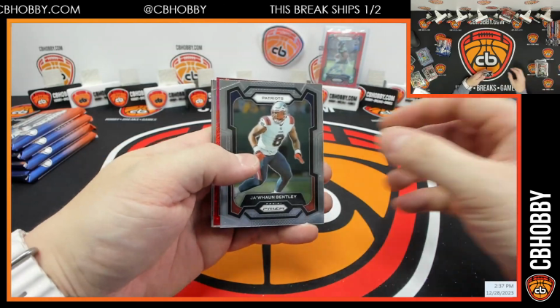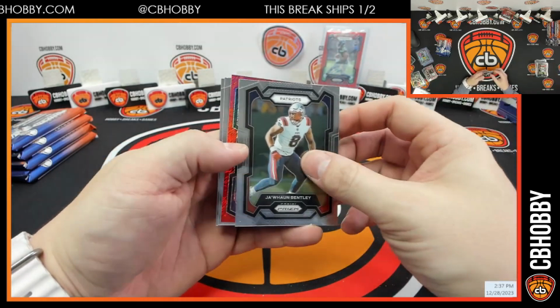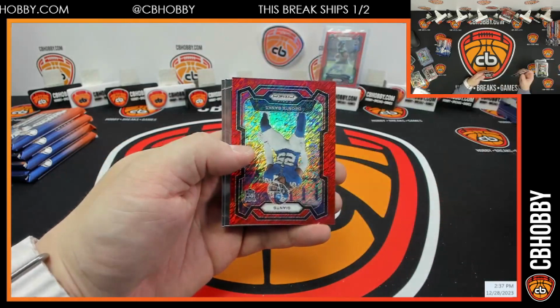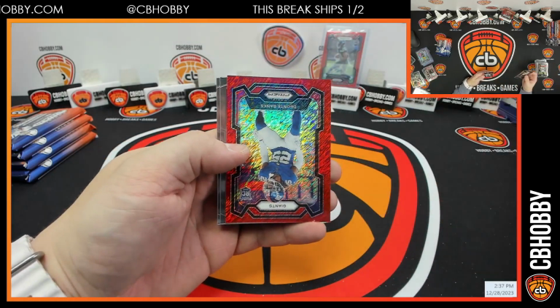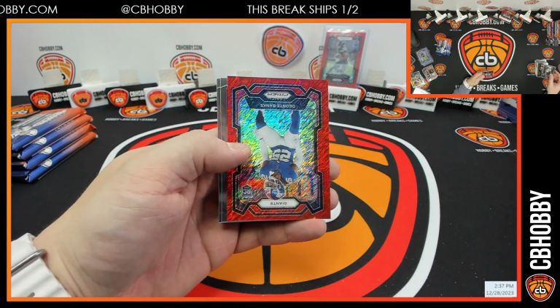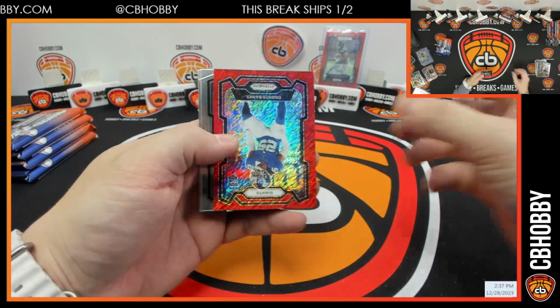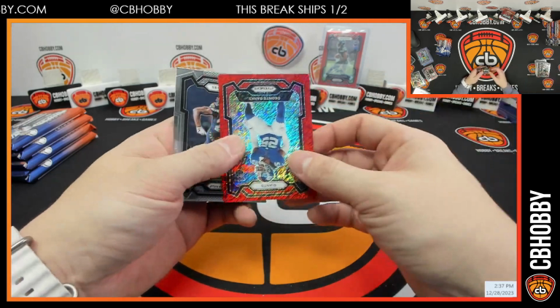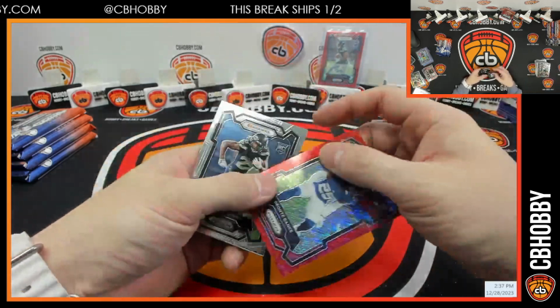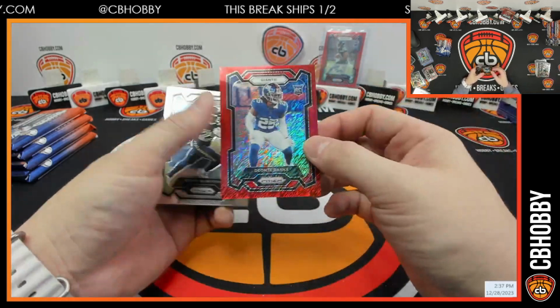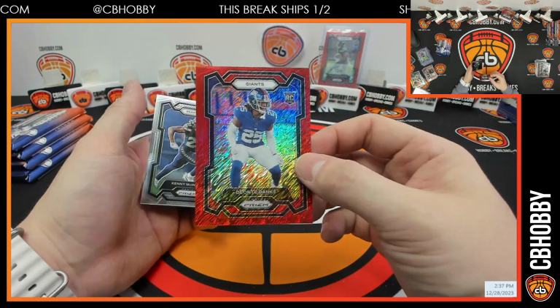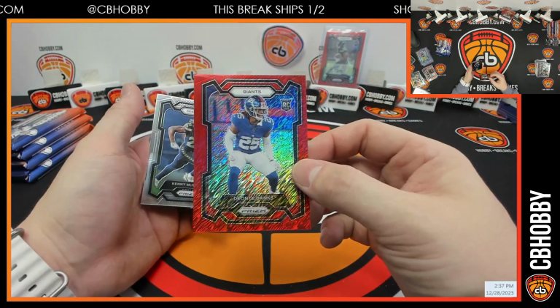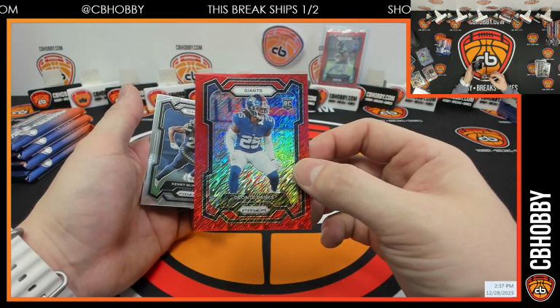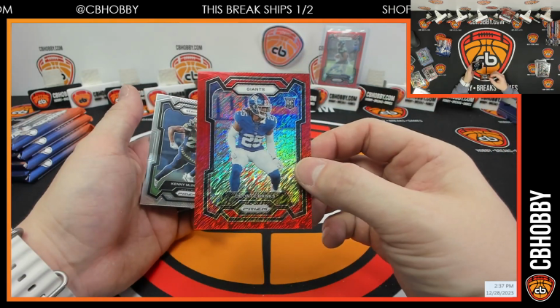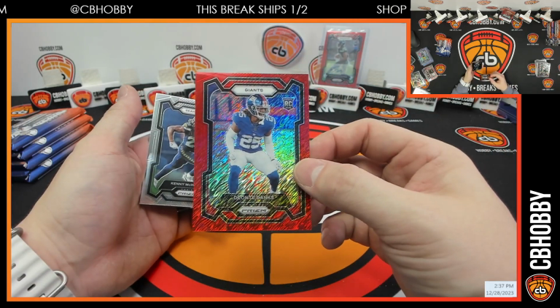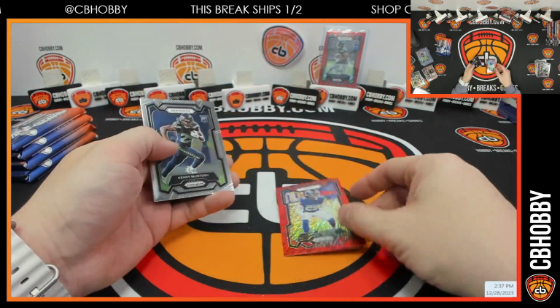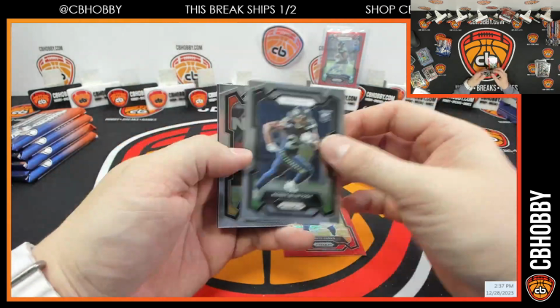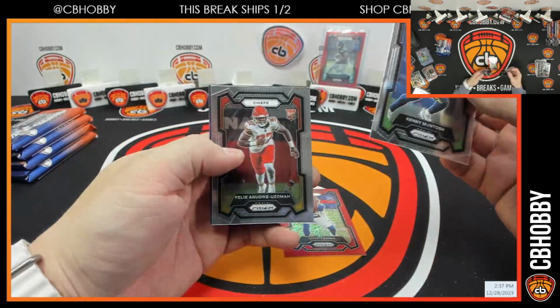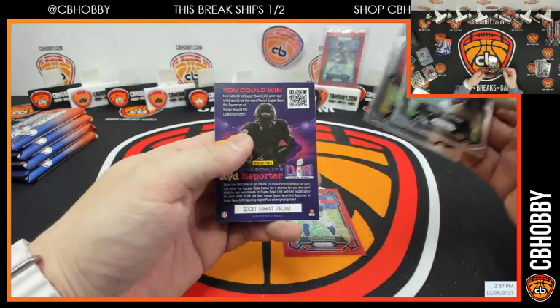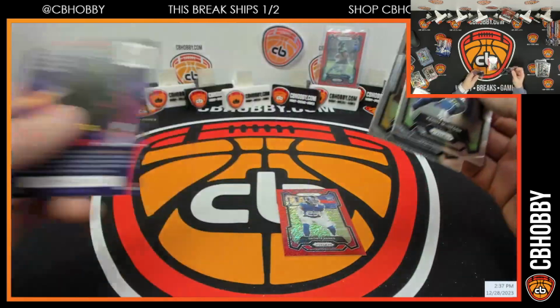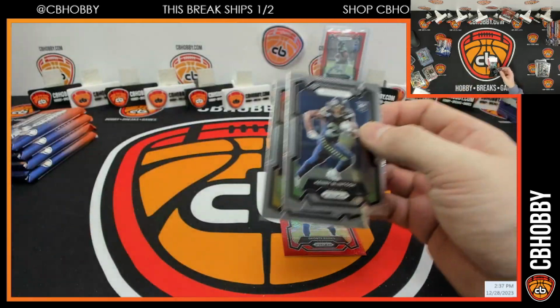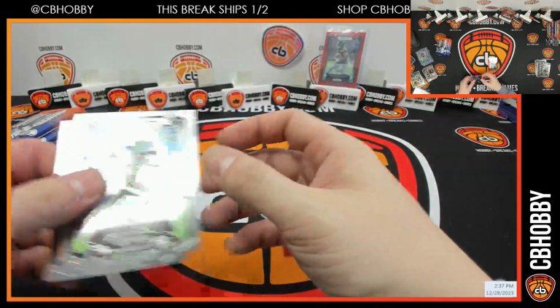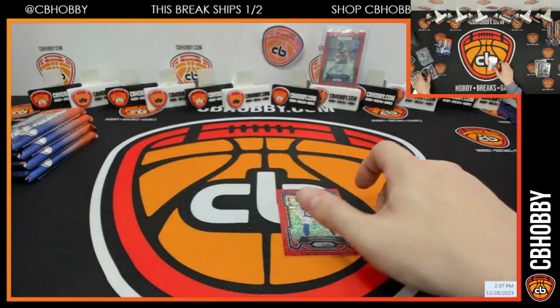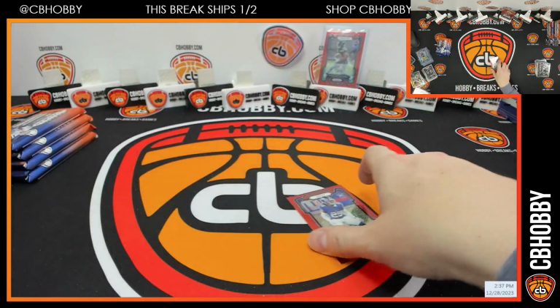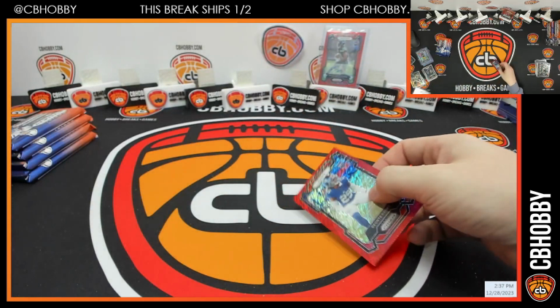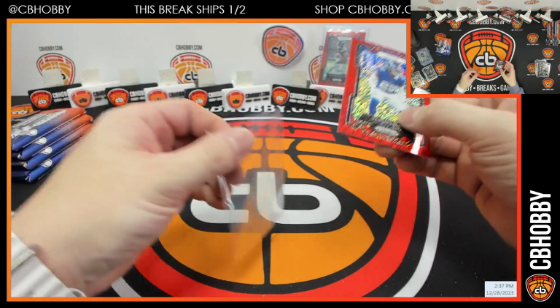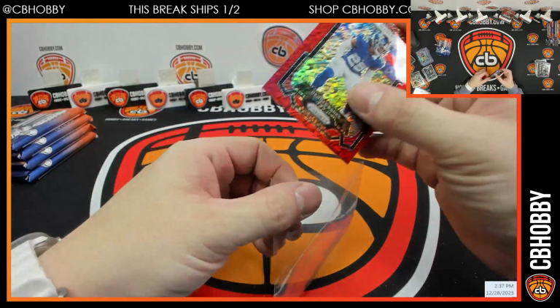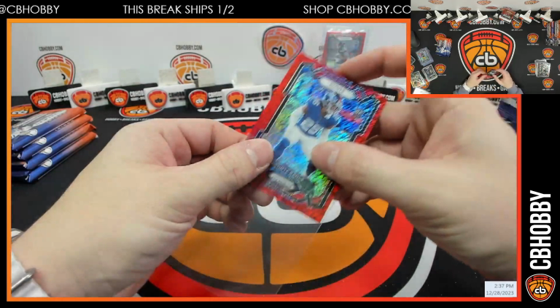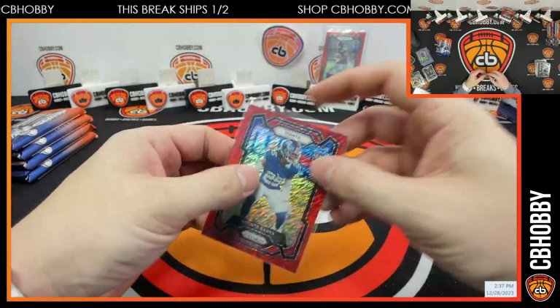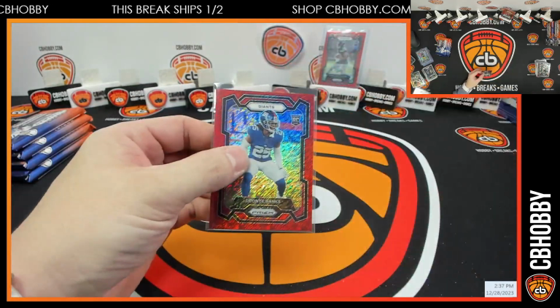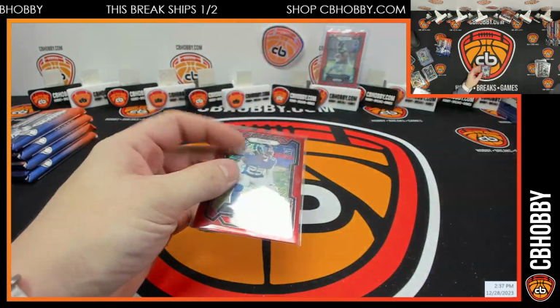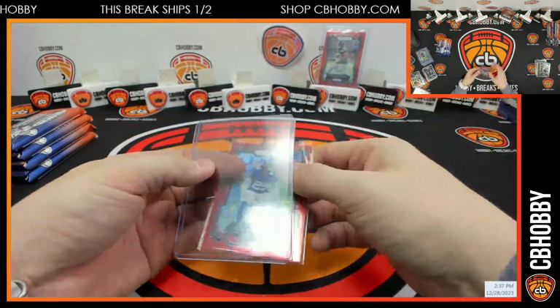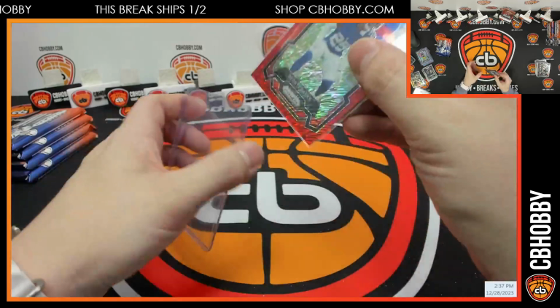Red shimmer is Deontay Banks out of 35 for the G-Men. Pretty awful — pretty awful so far.